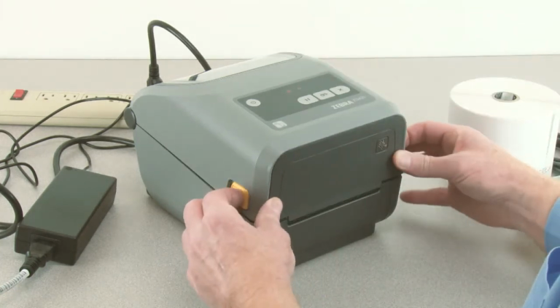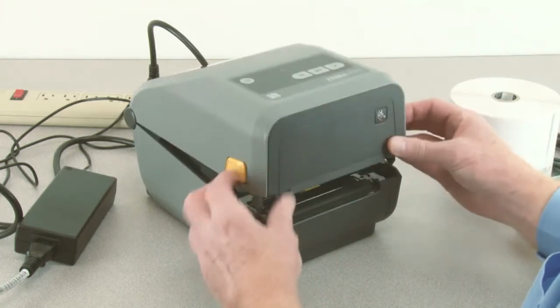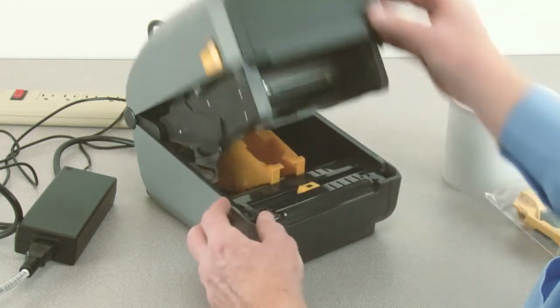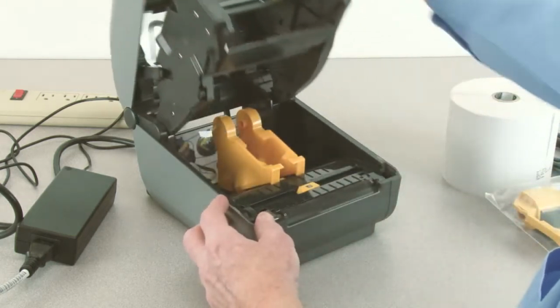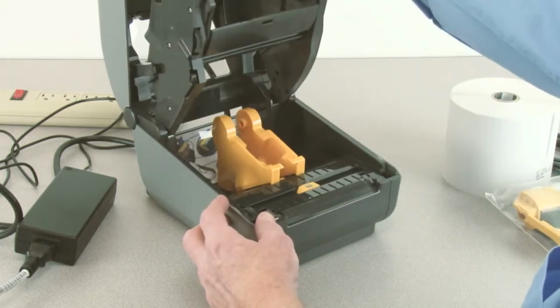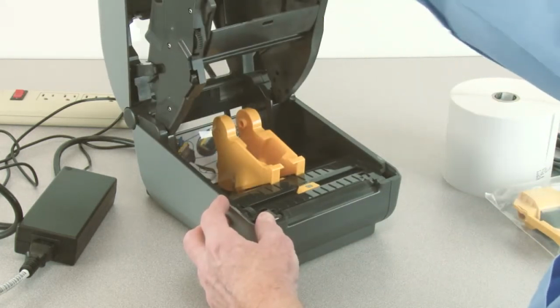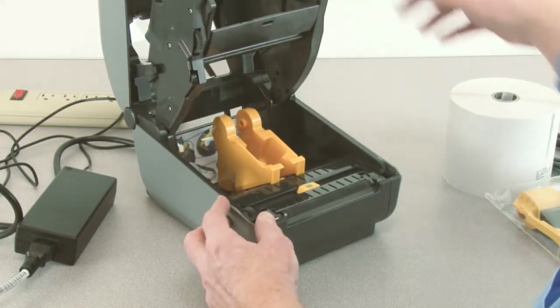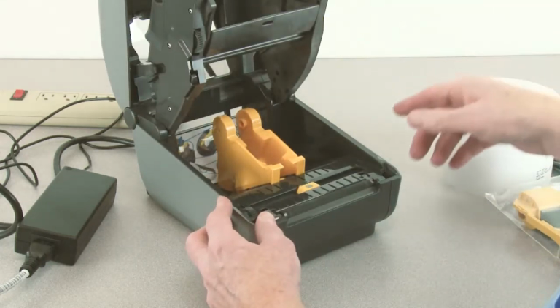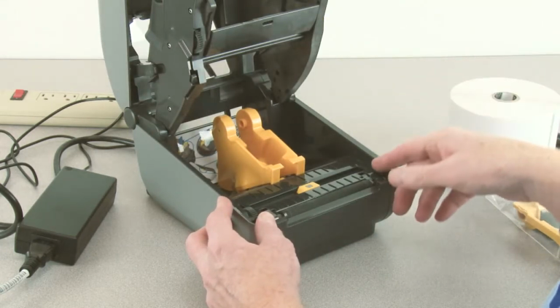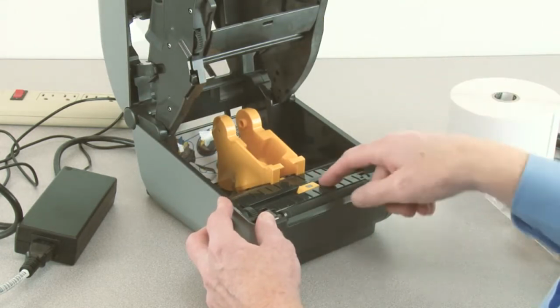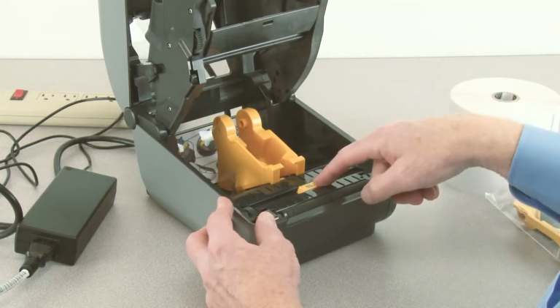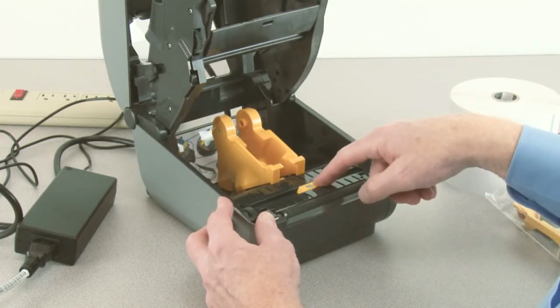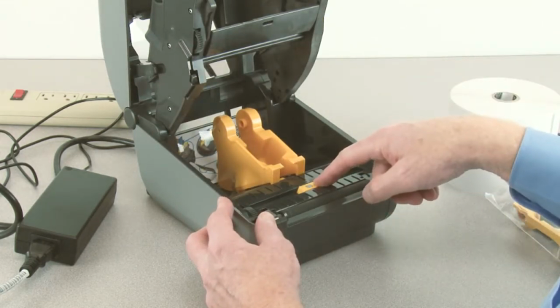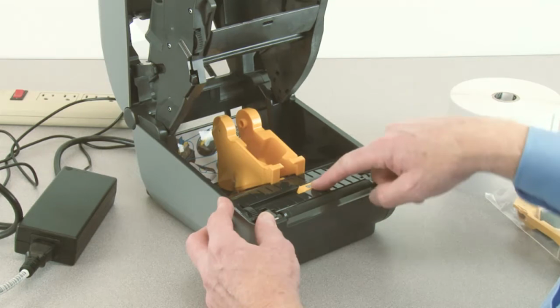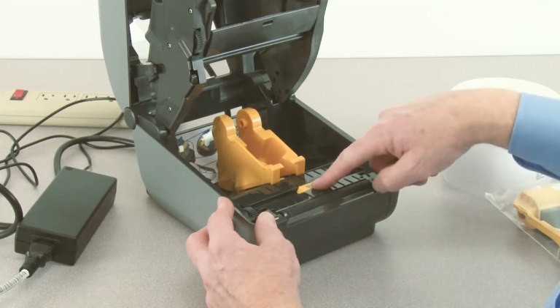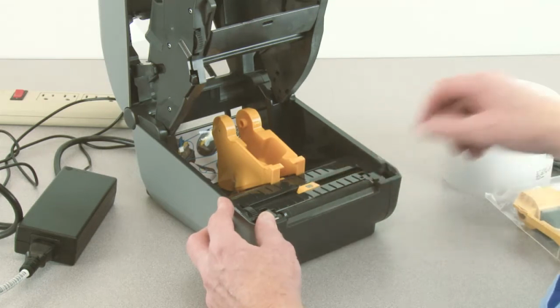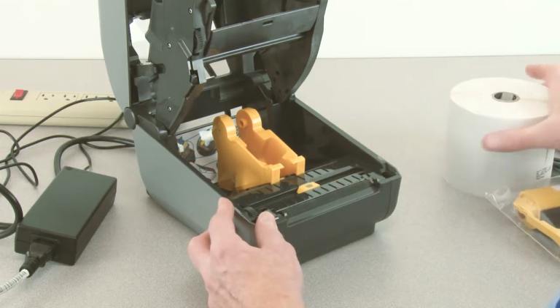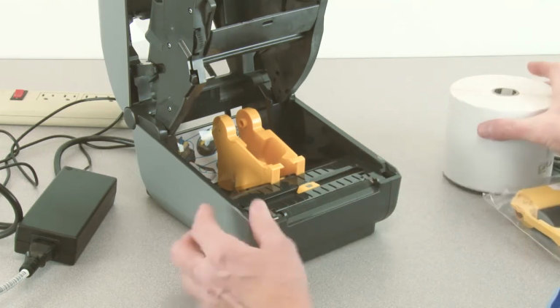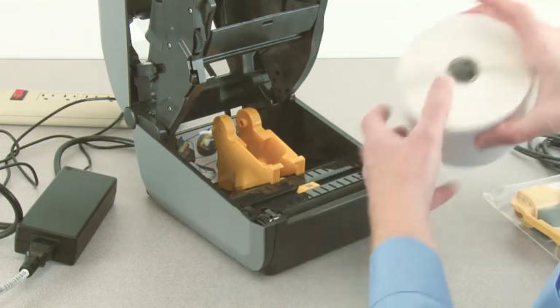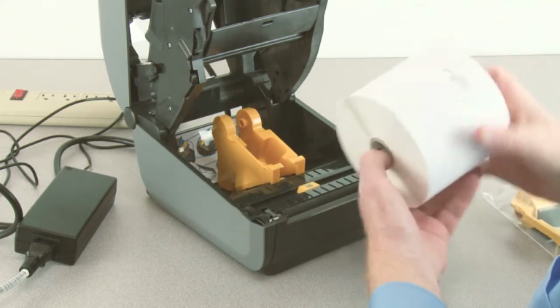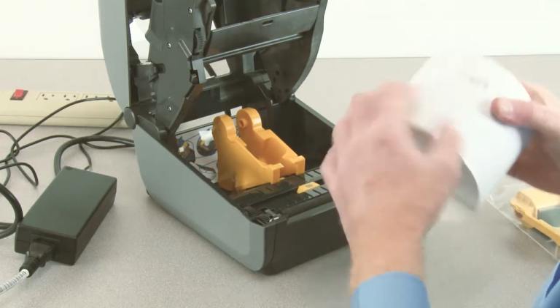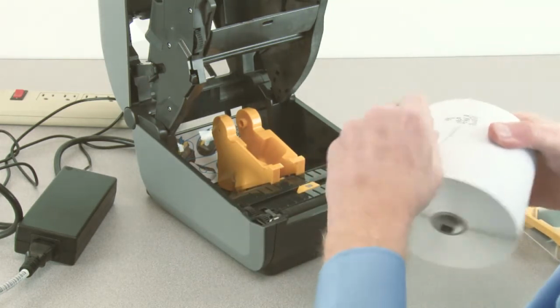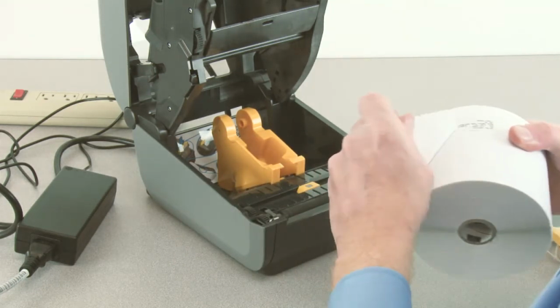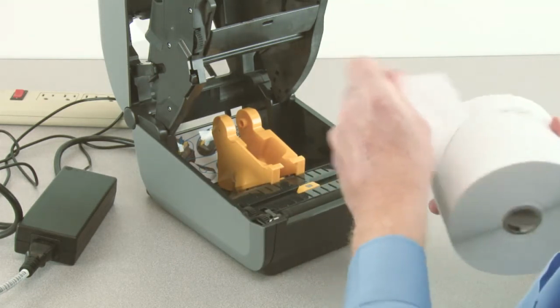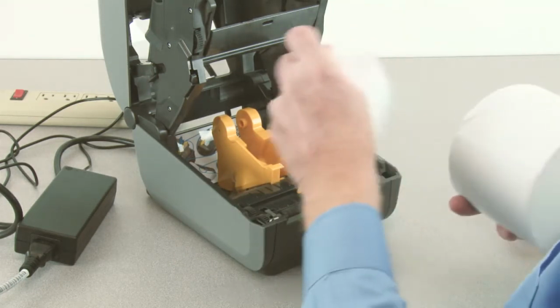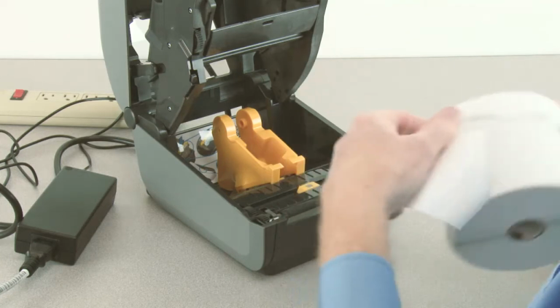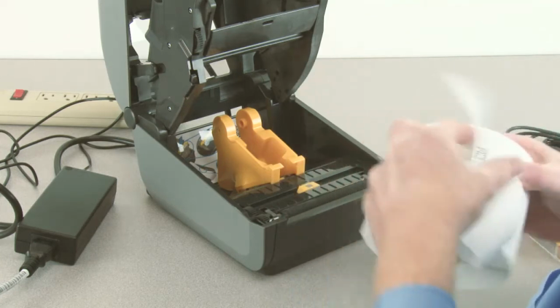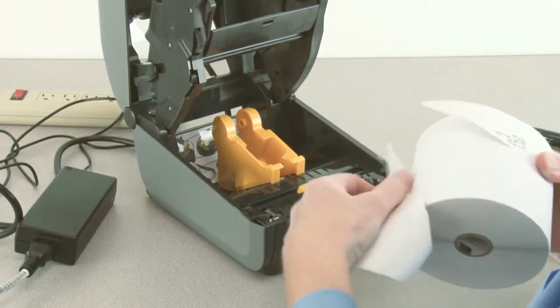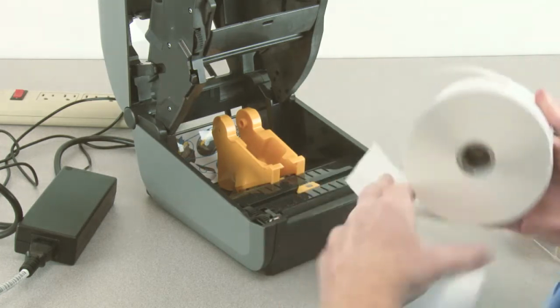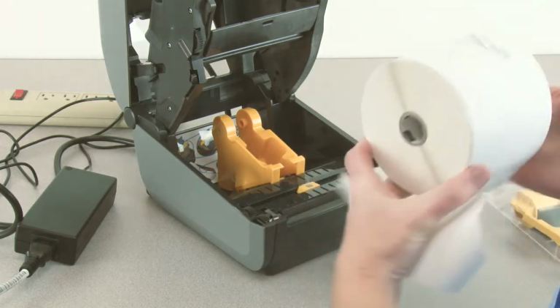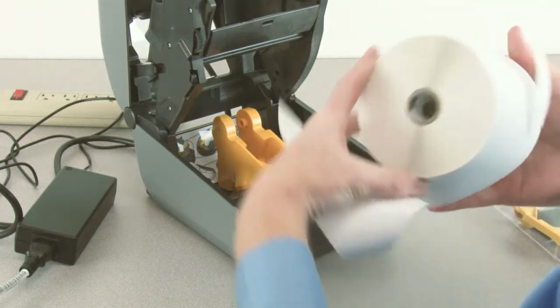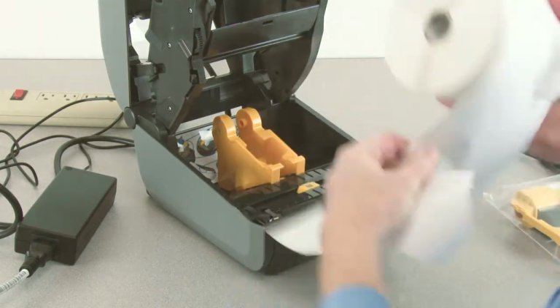Open the printer. Verify the media sensors are in the correct location for your media. Prepare your supply media, and remove the outside wrap of the media roll to prevent contamination.